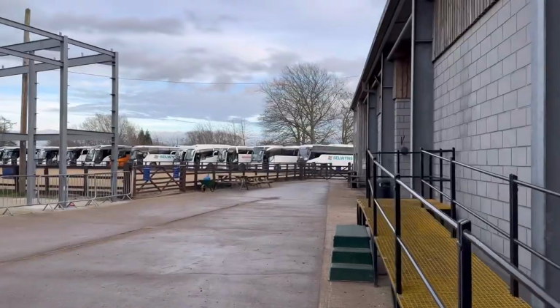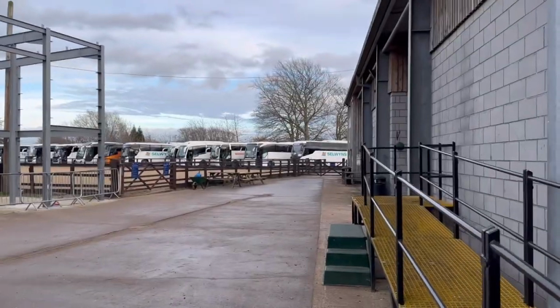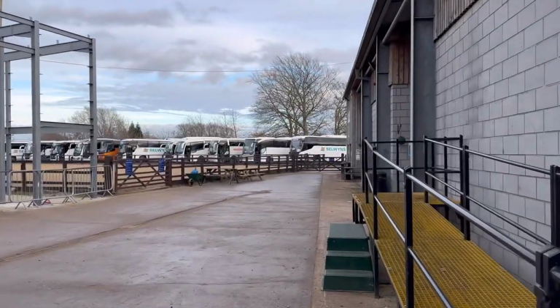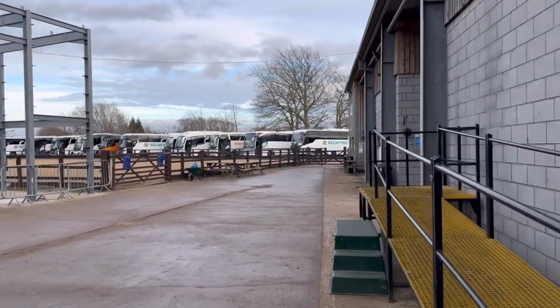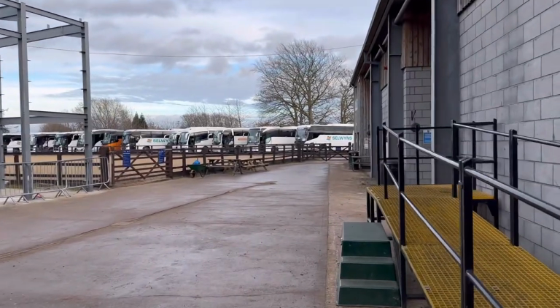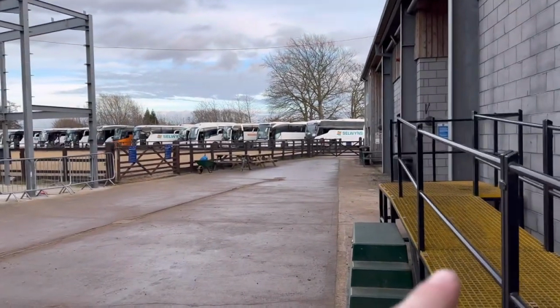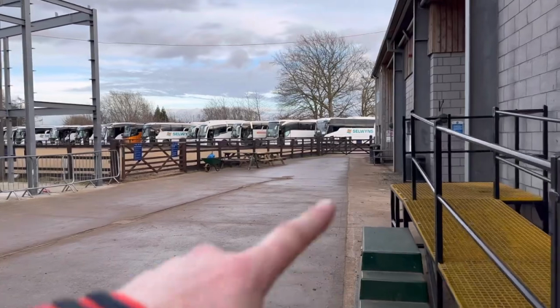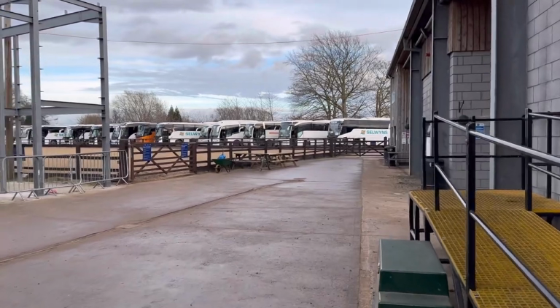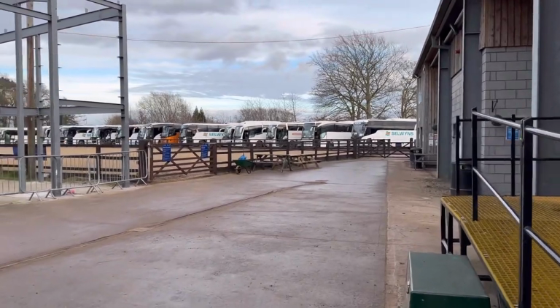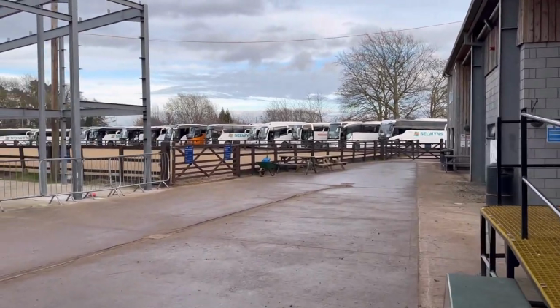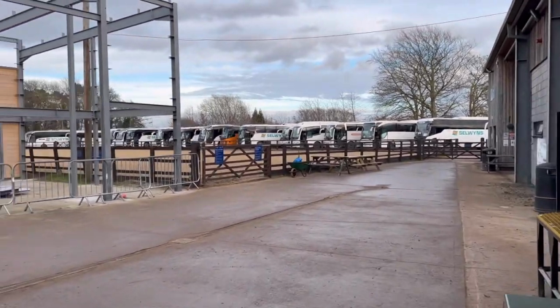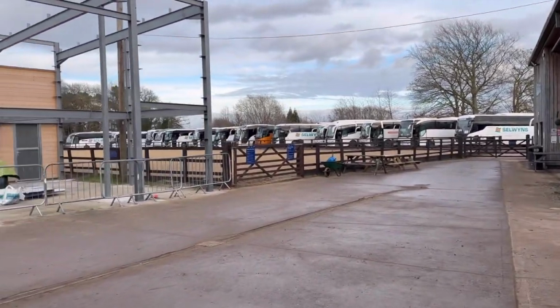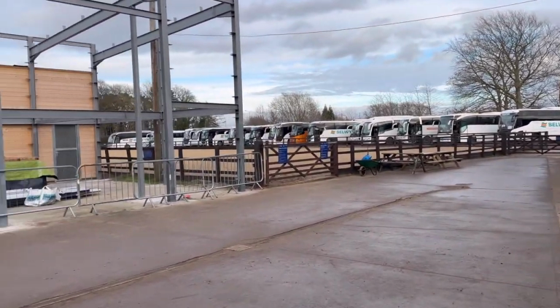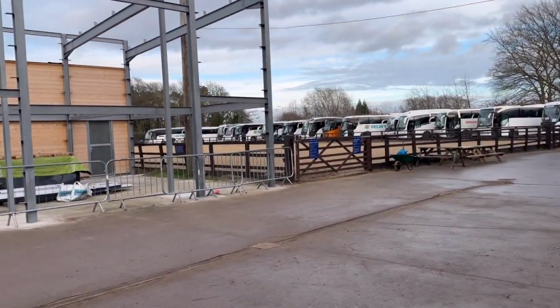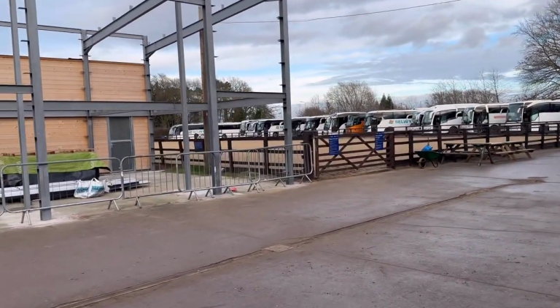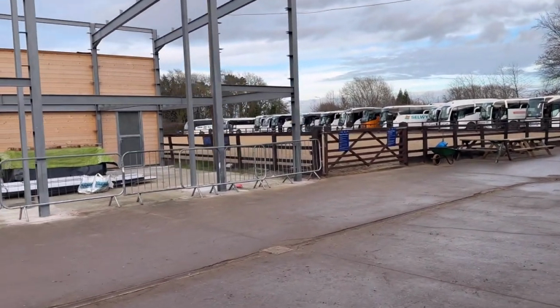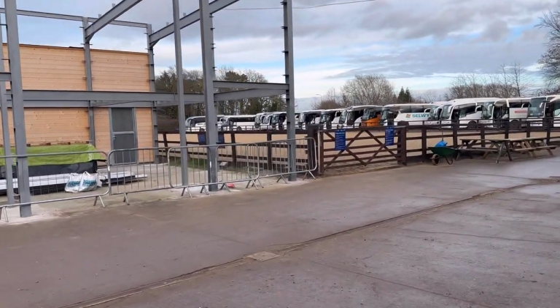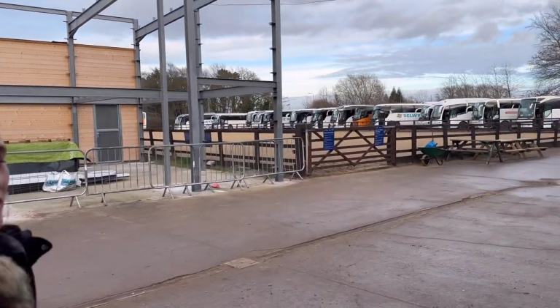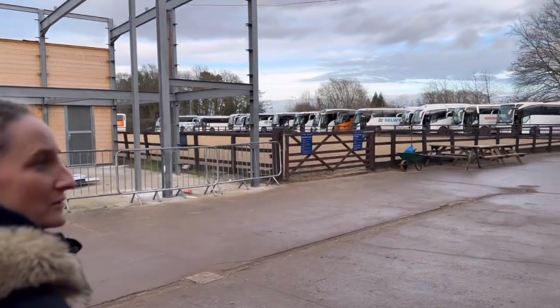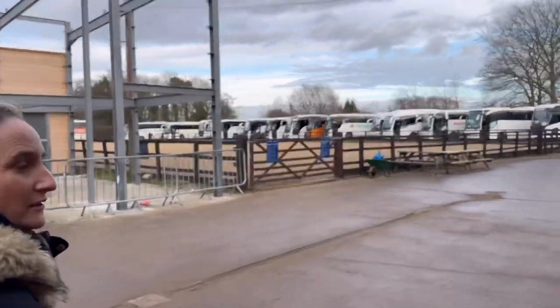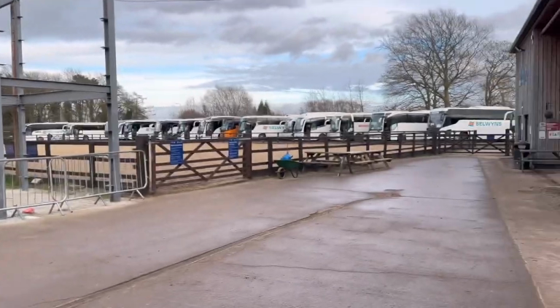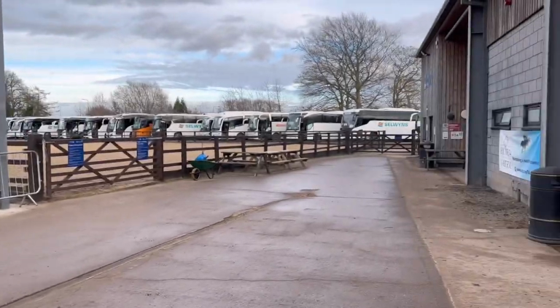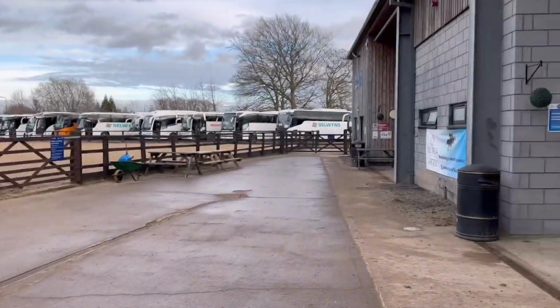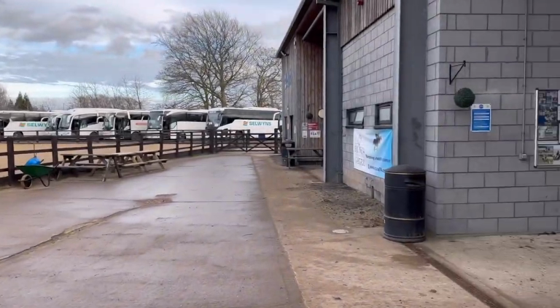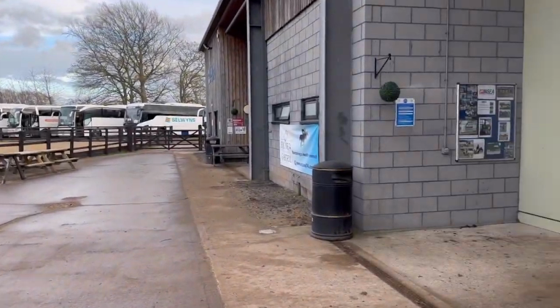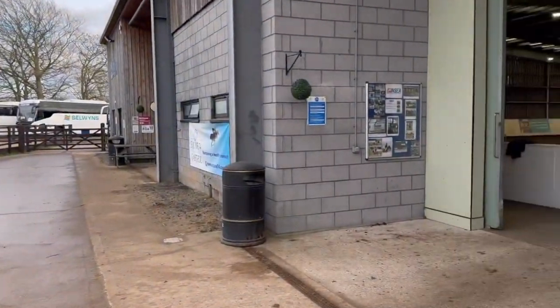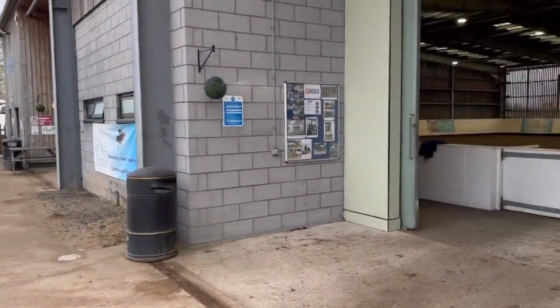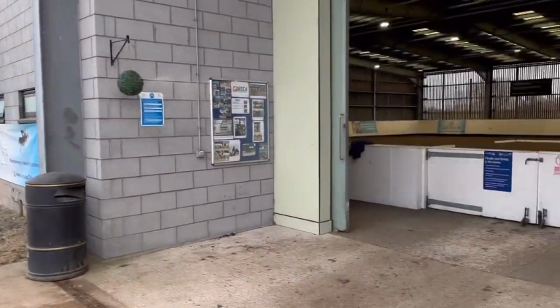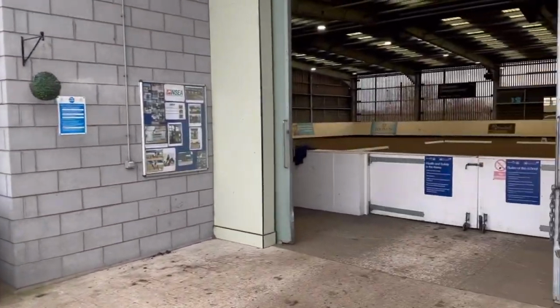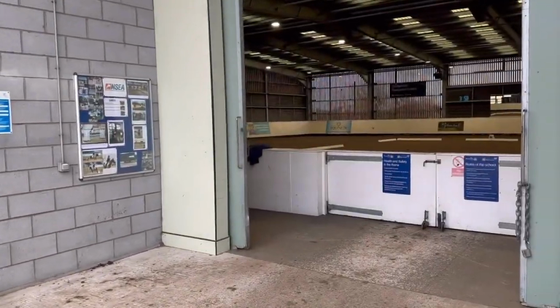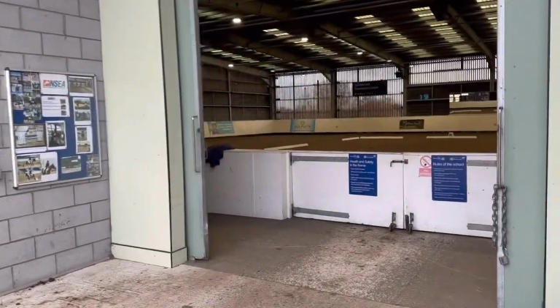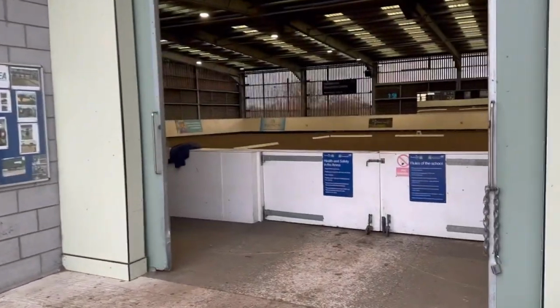We're going to go and look at the indoor arena, but look at all them coaches ready to take all the students. 1,500 students coming in by bus, and wow - a thousand live on site.